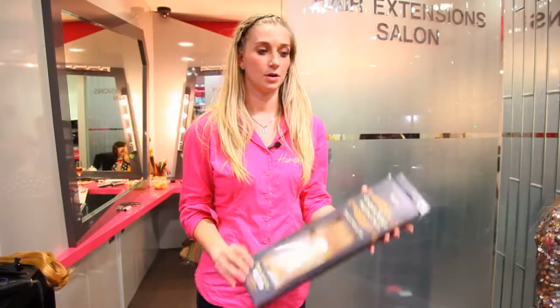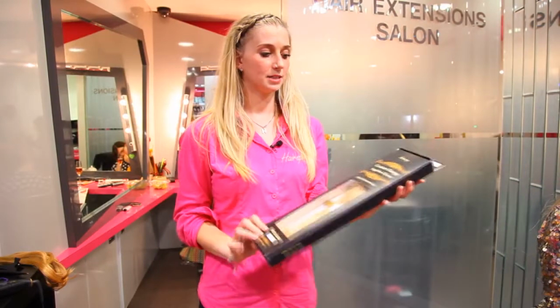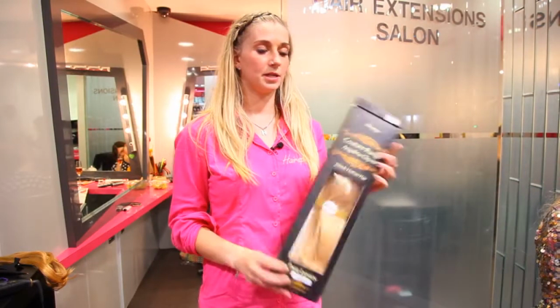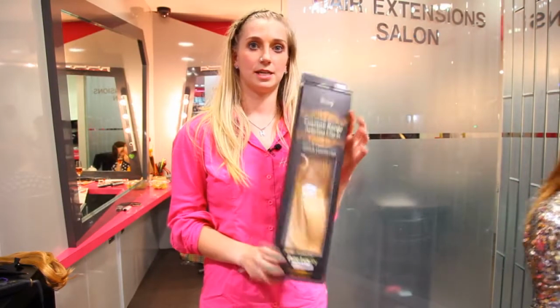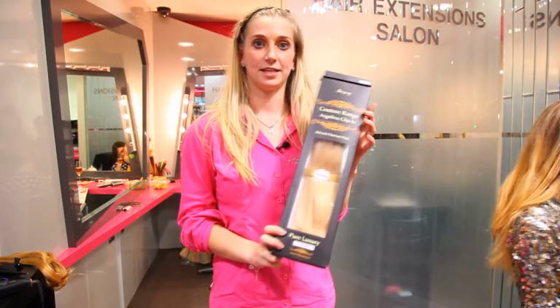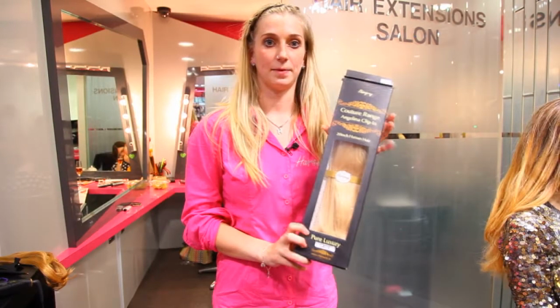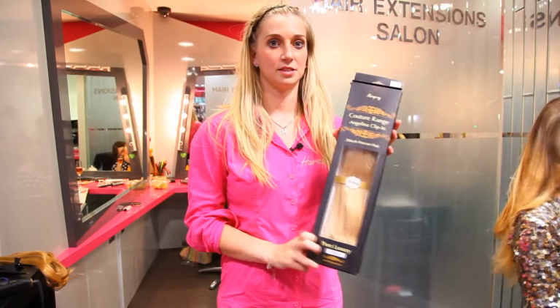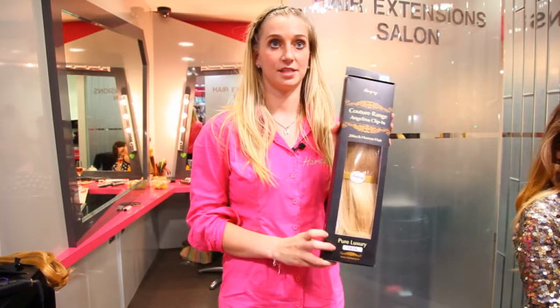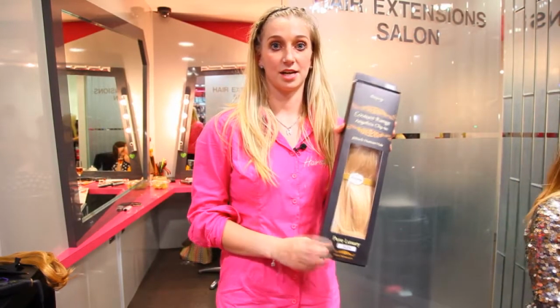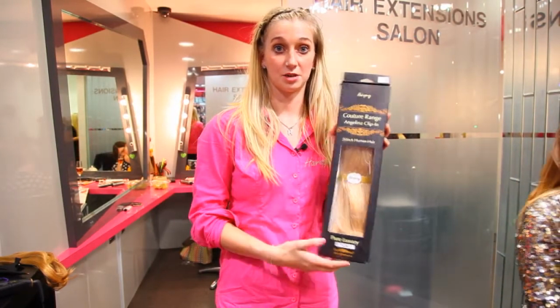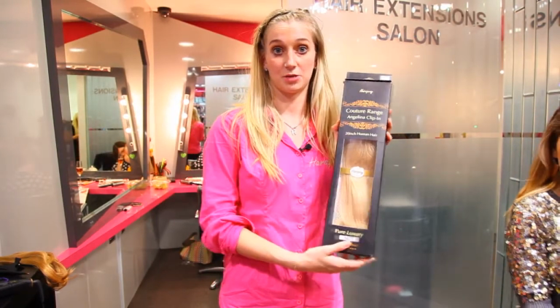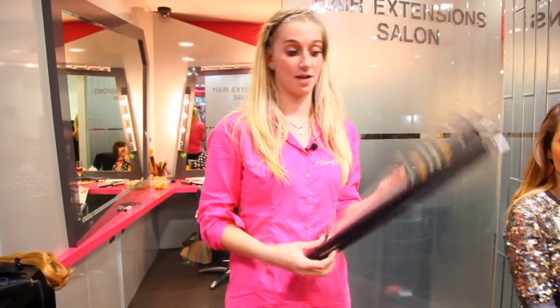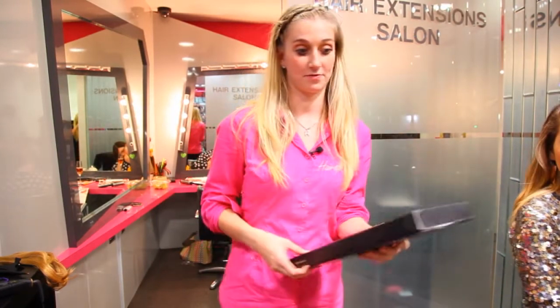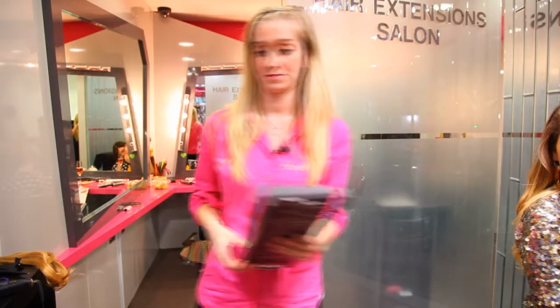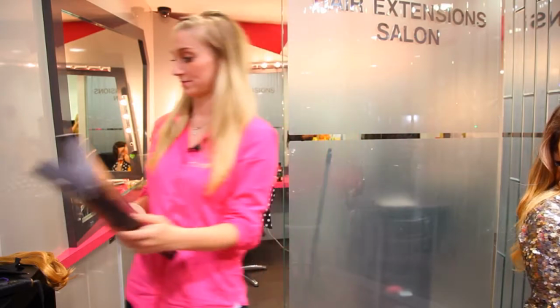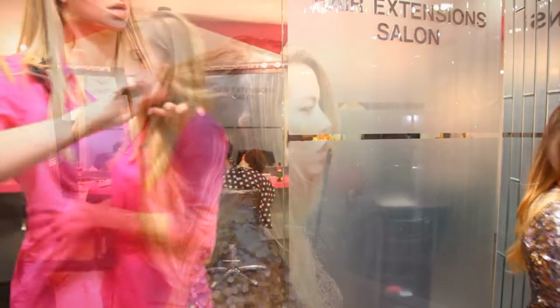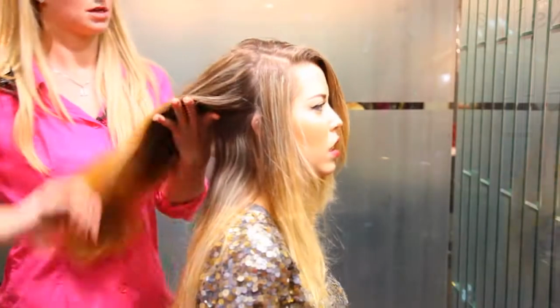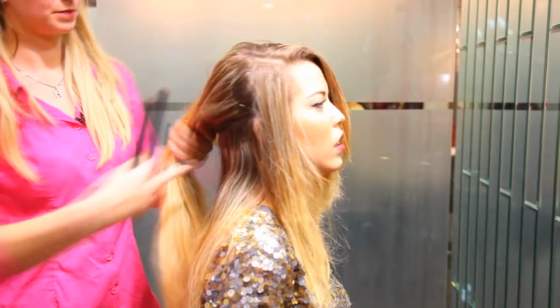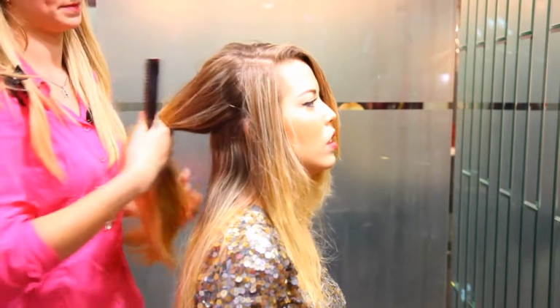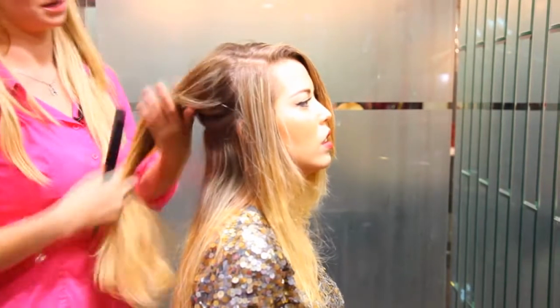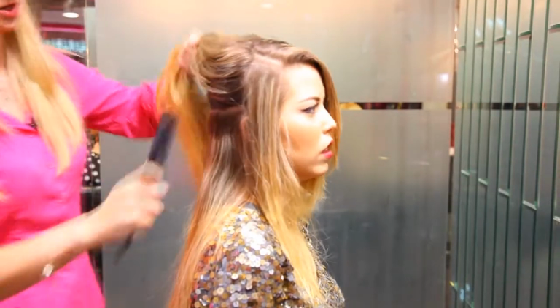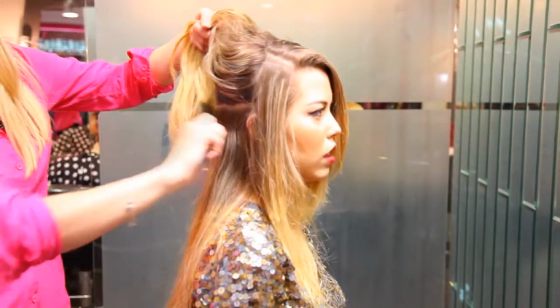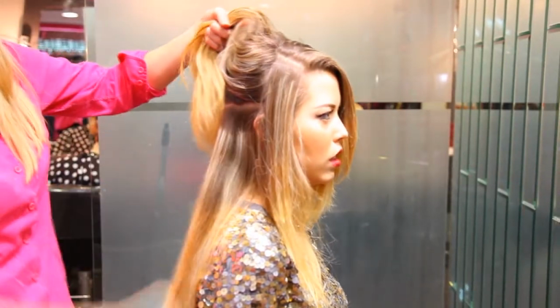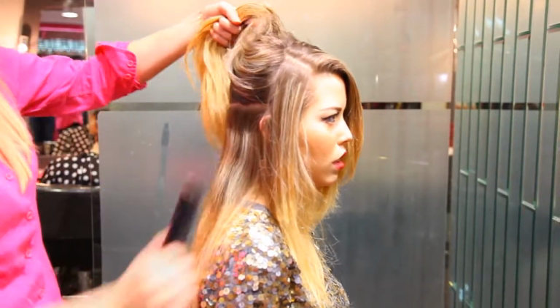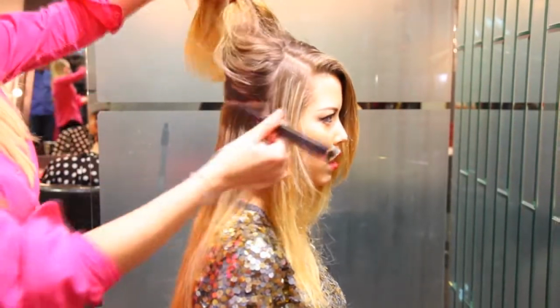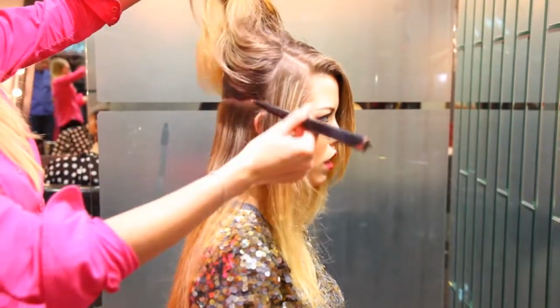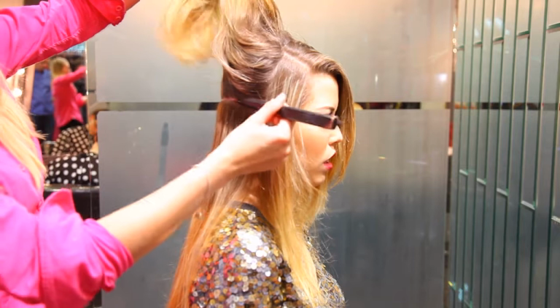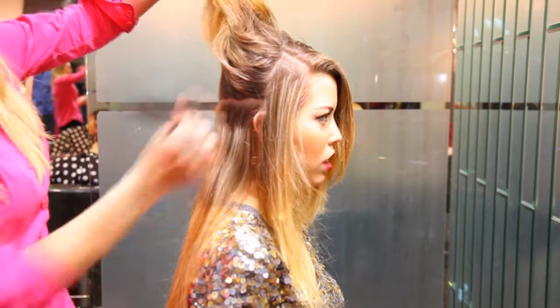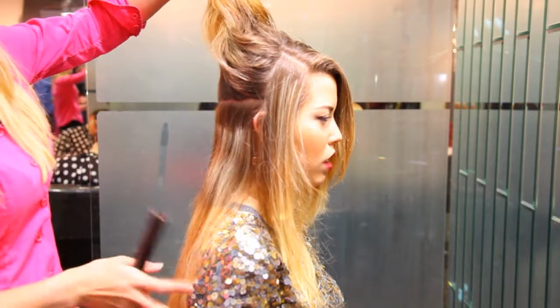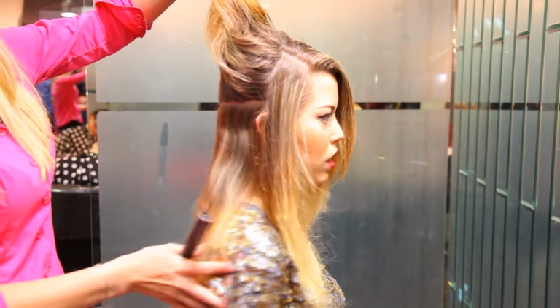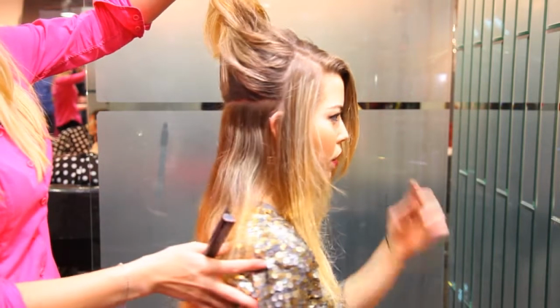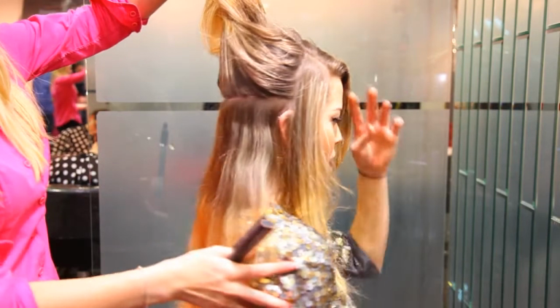Today we are going to use the Angelina Clip-In. It is 20 inch and it is 100% human hair. To clip it in, you section the hair just above the ear, all the way around the head, like so.